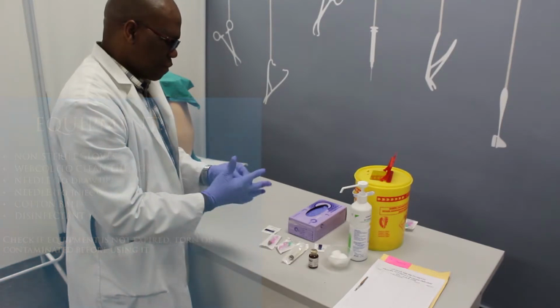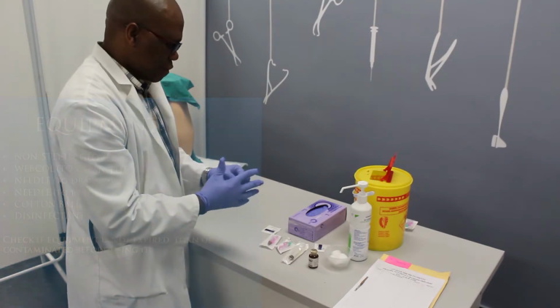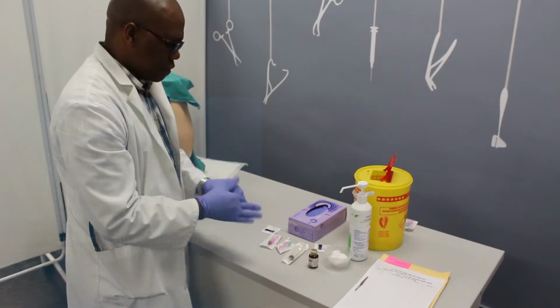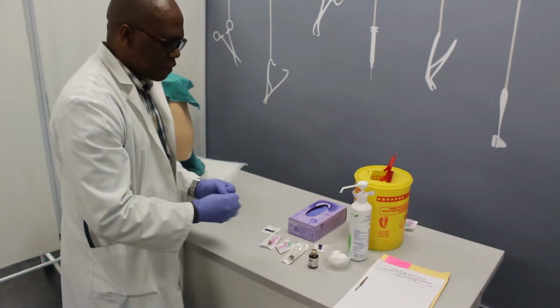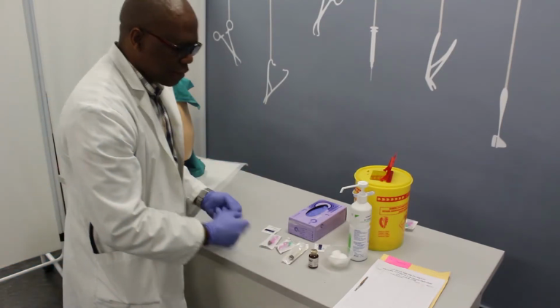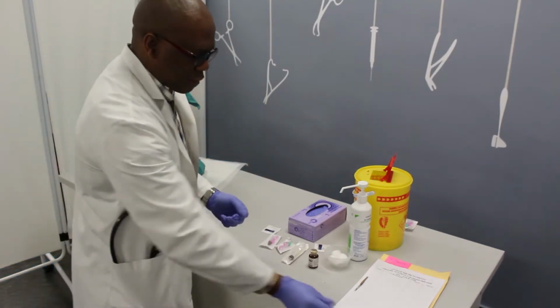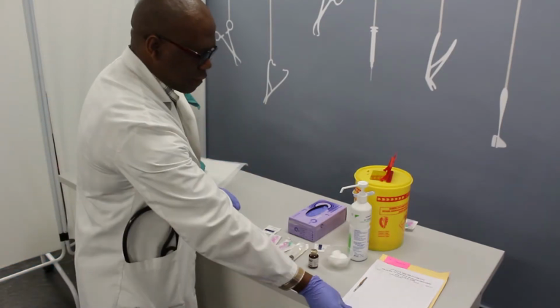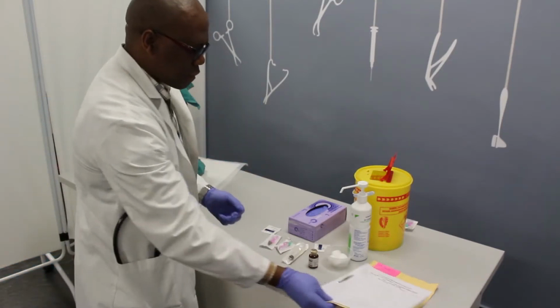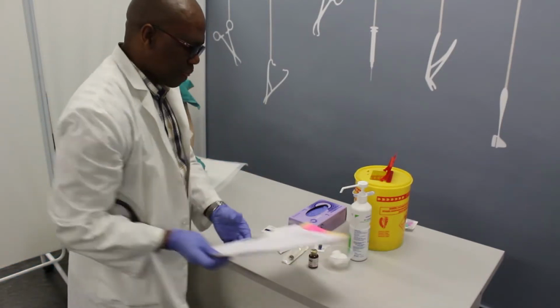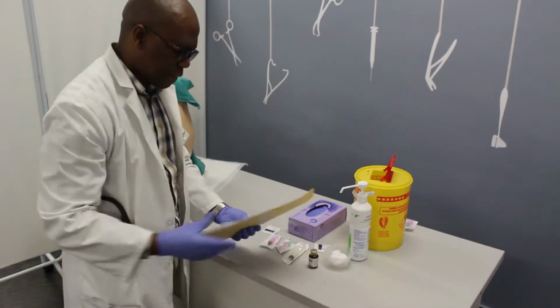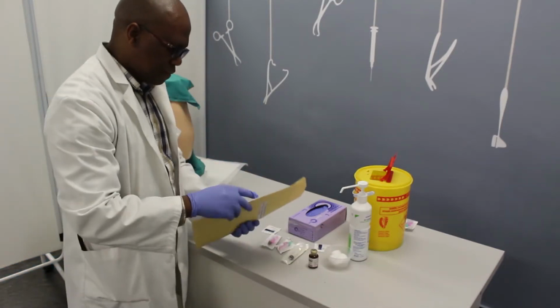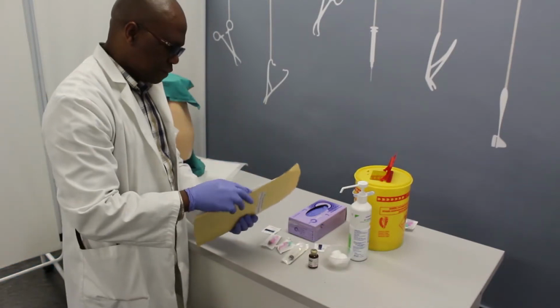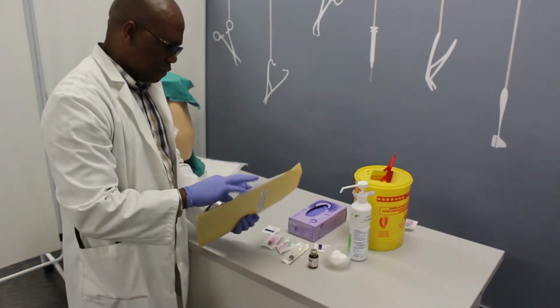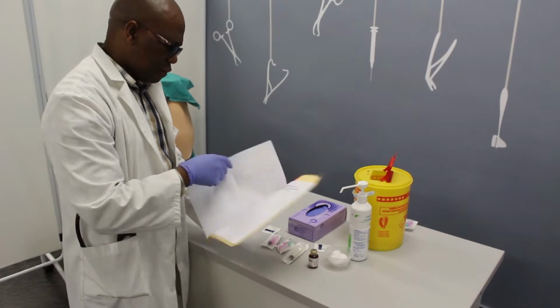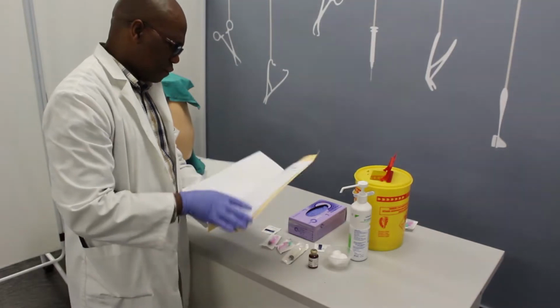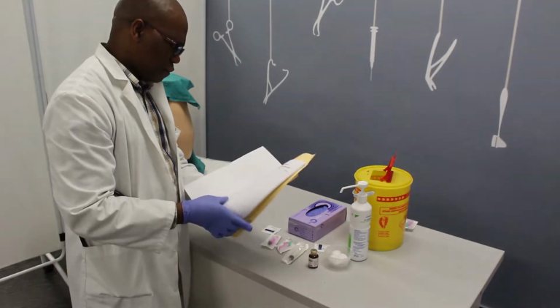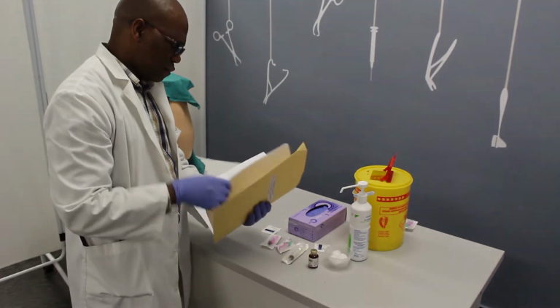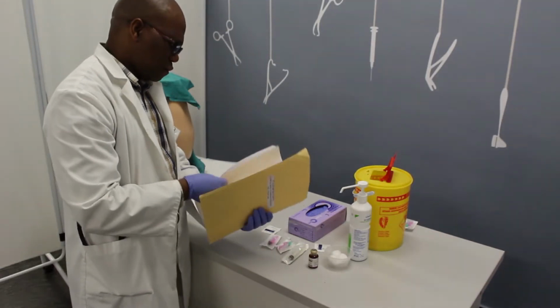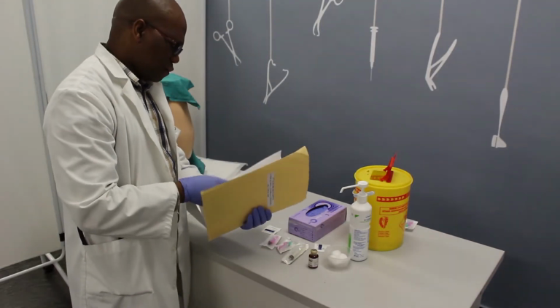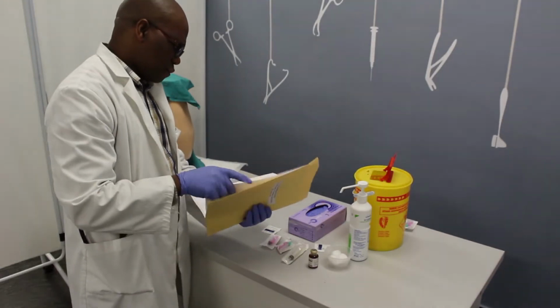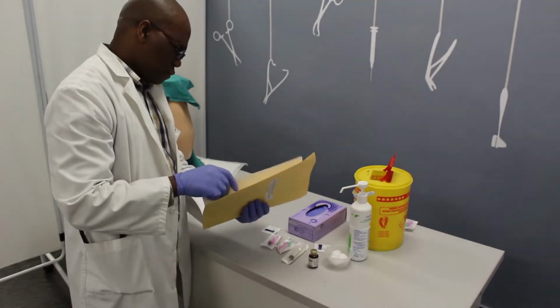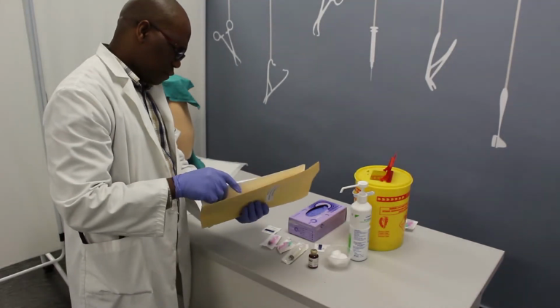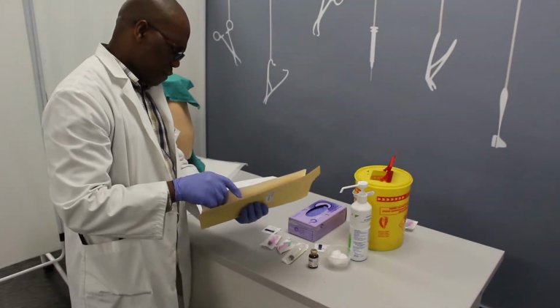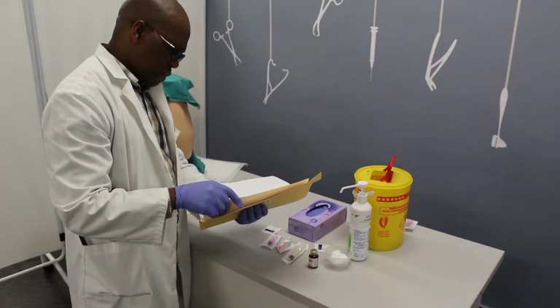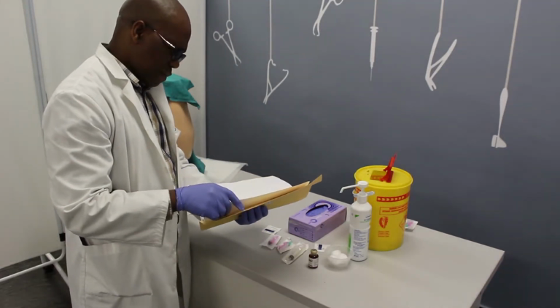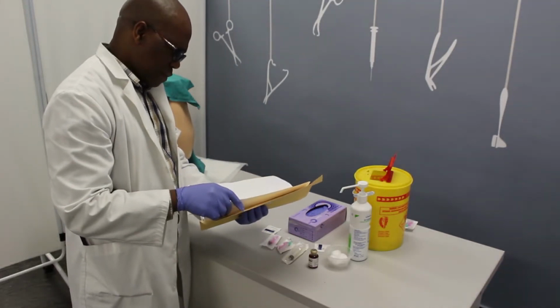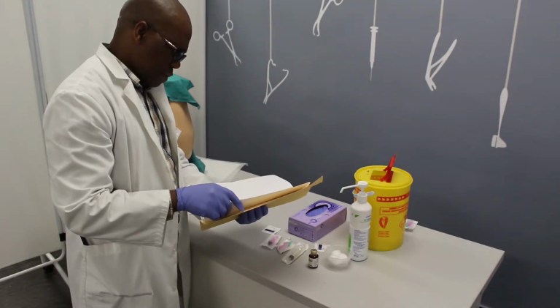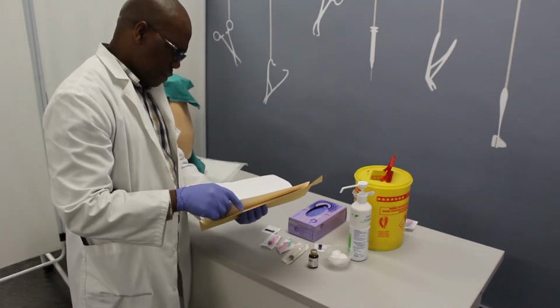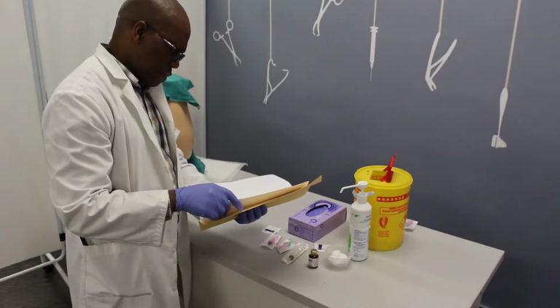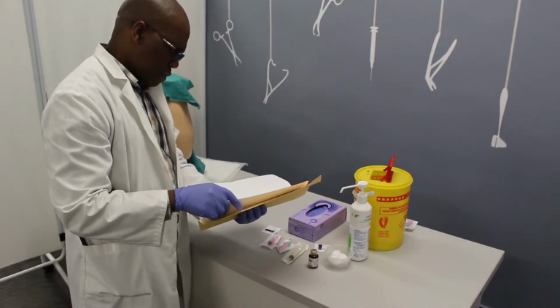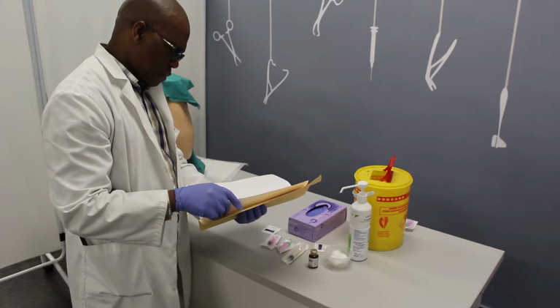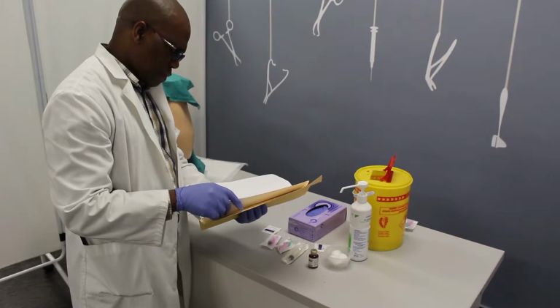Check the prescription for the five Rs: right patient, right drug, right dose, right route, and right time, to ensure that the patient receives the right medication.